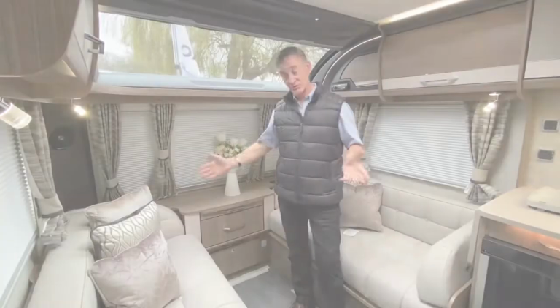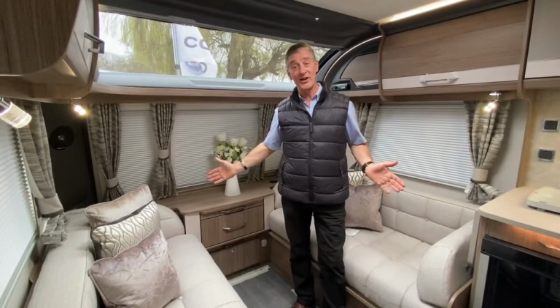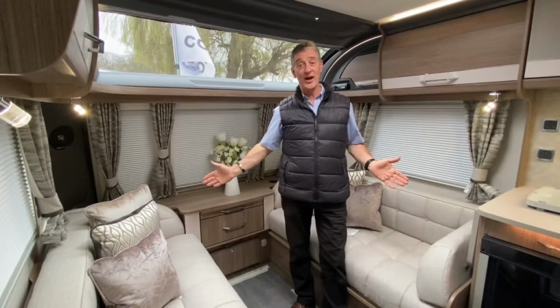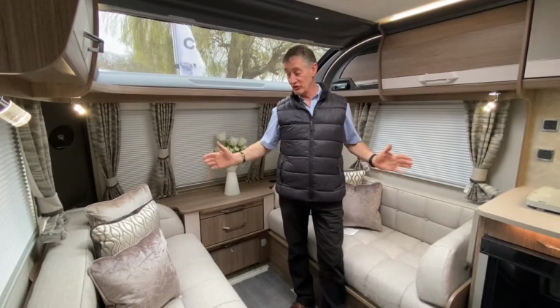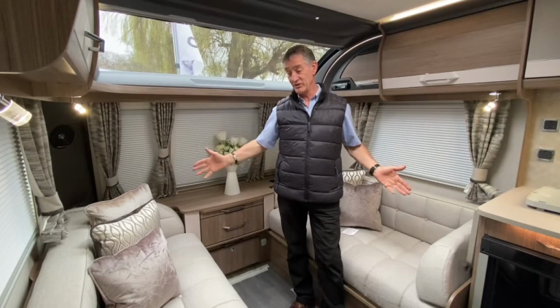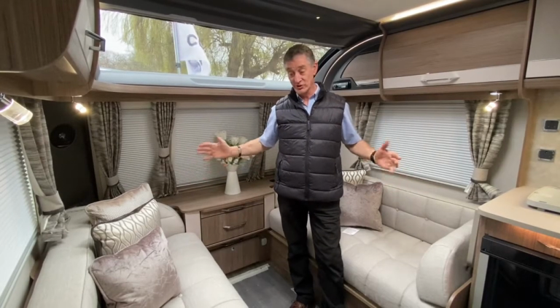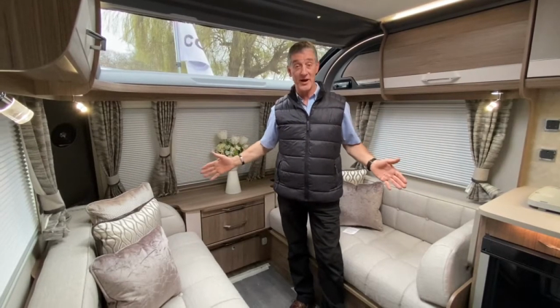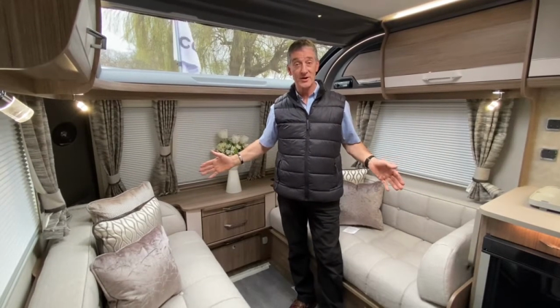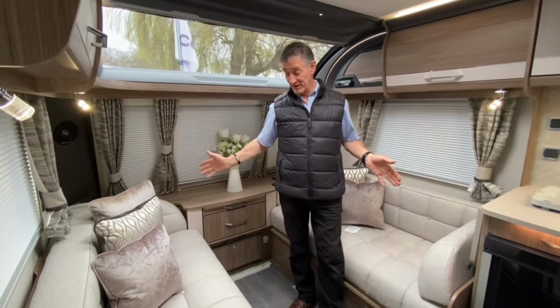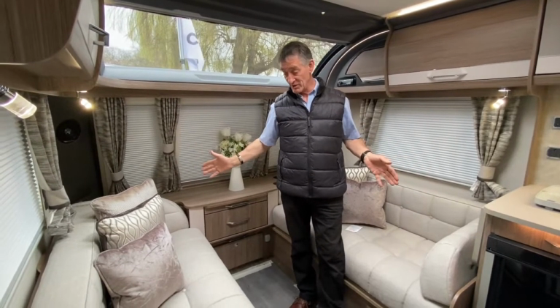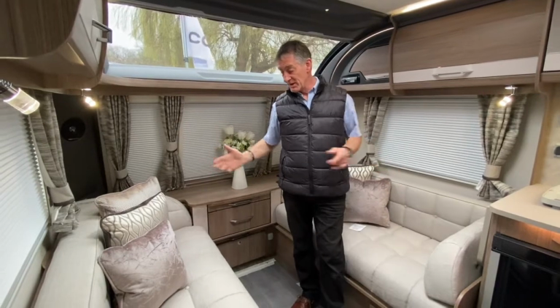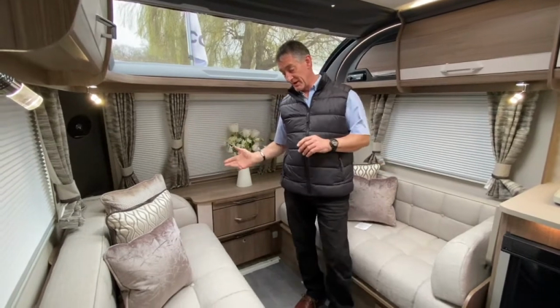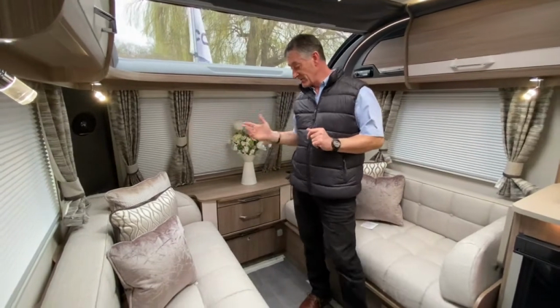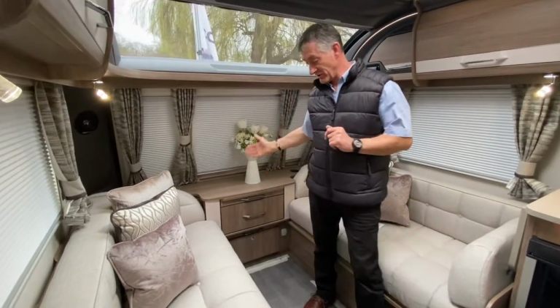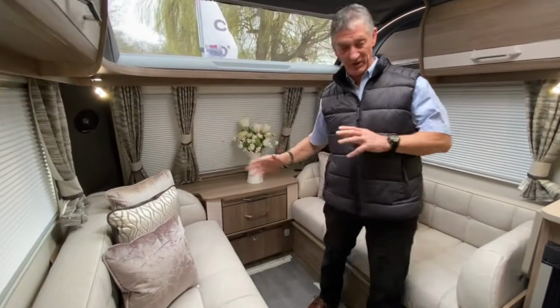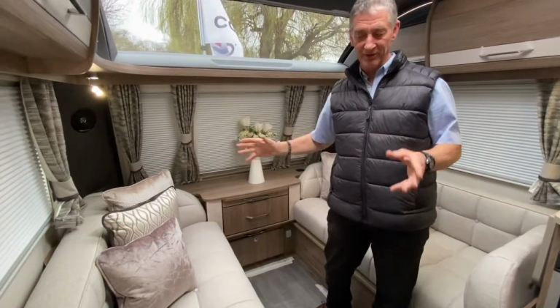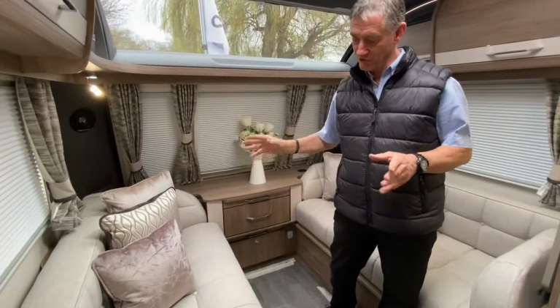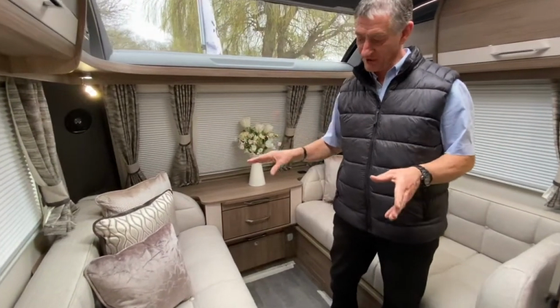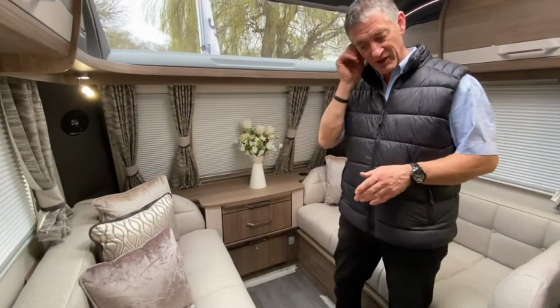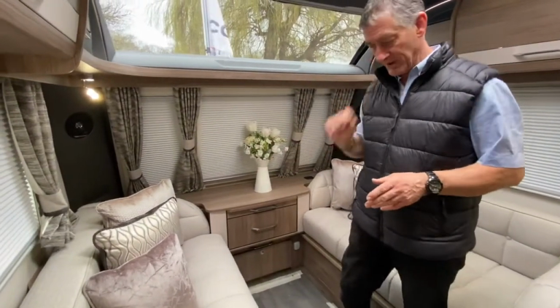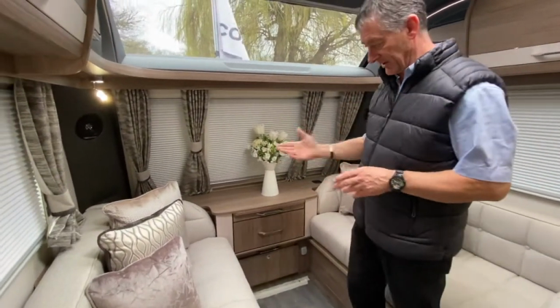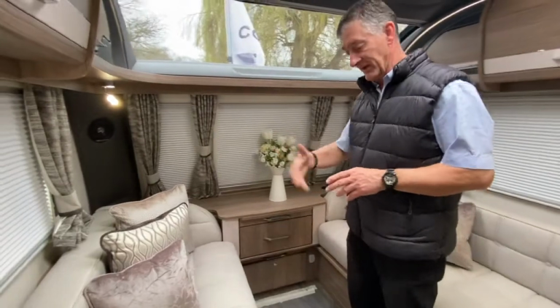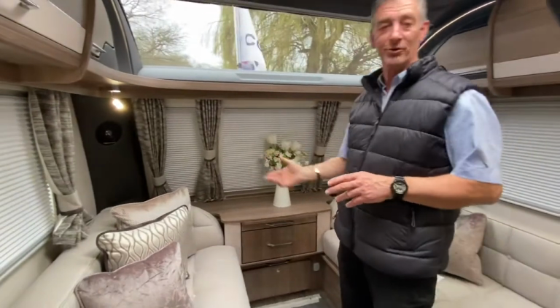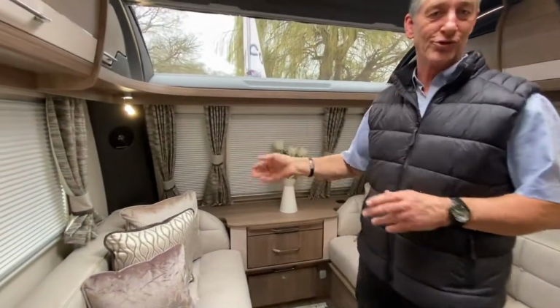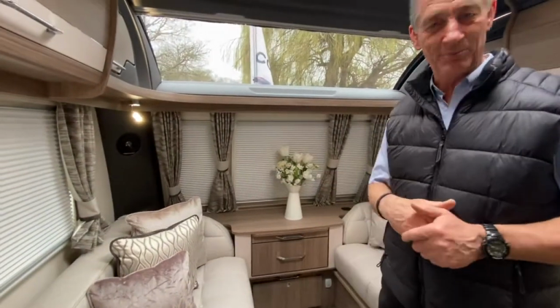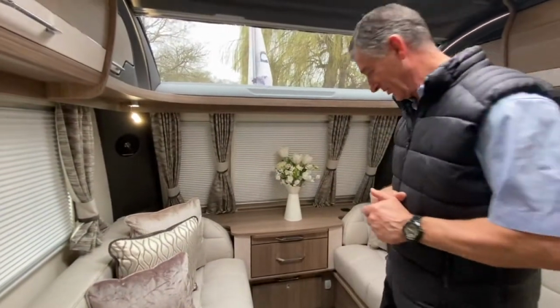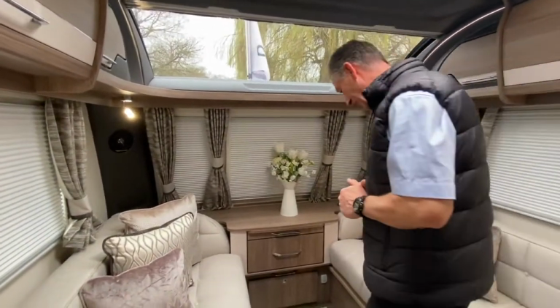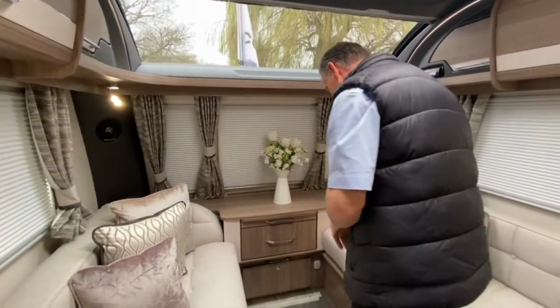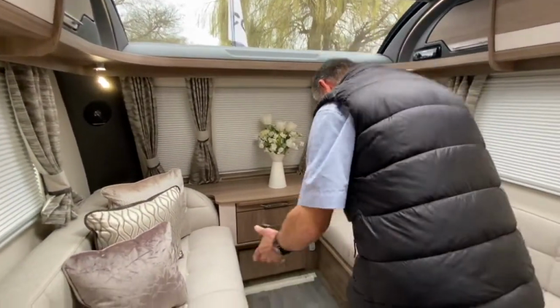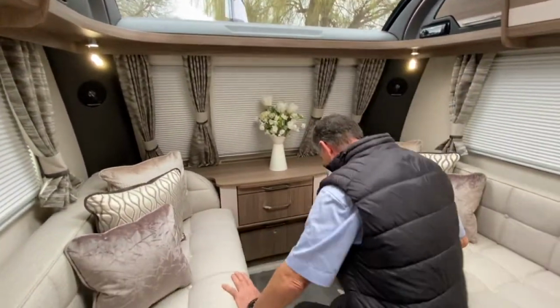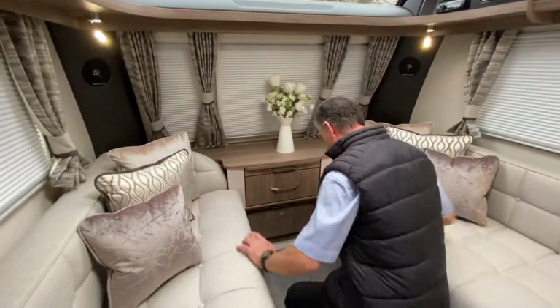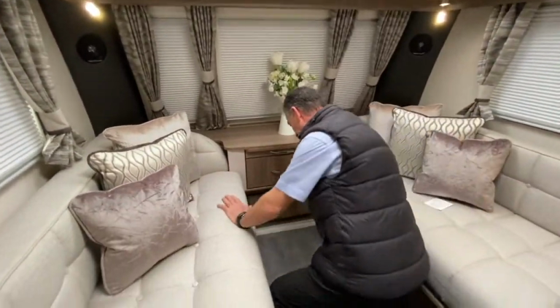Coming into the lounge area, this converts into a double bed for evening use. I am going to show you very quickly some of the features that you see on this, but then I'll just show you how the bed makeup does work.